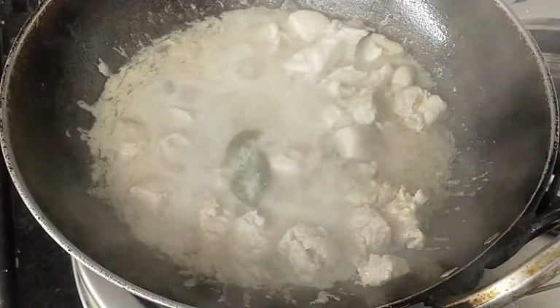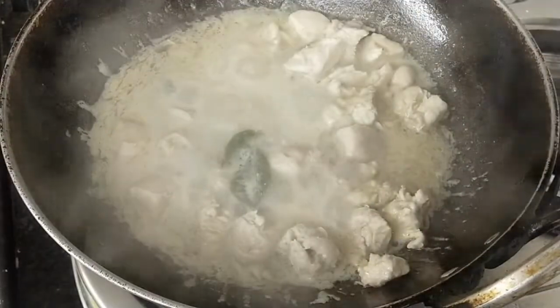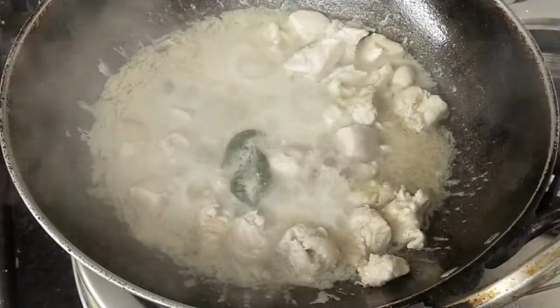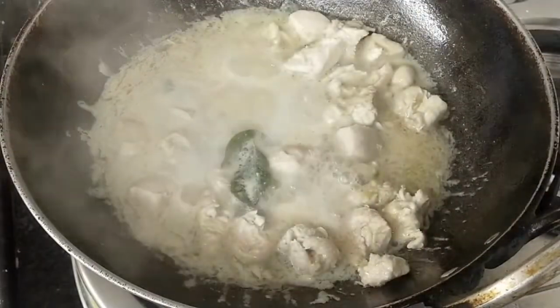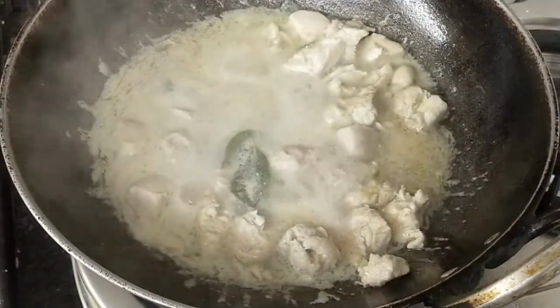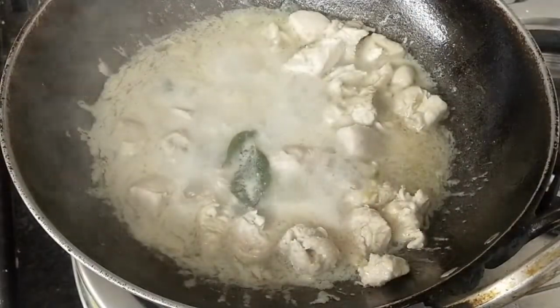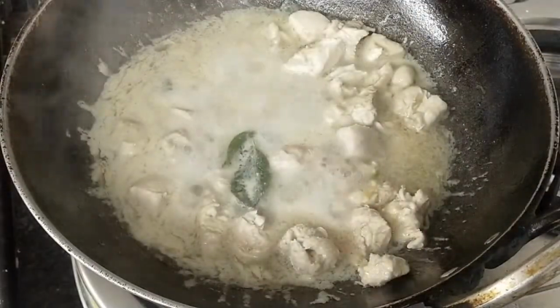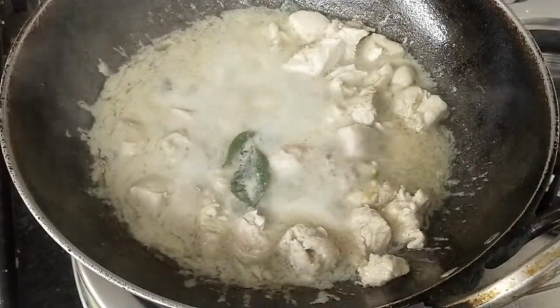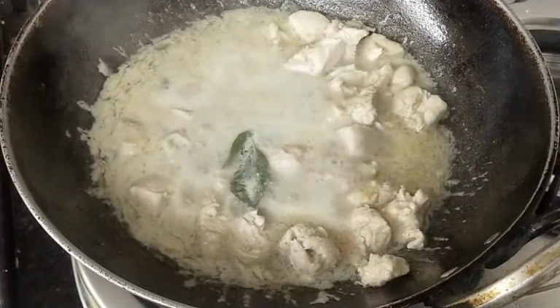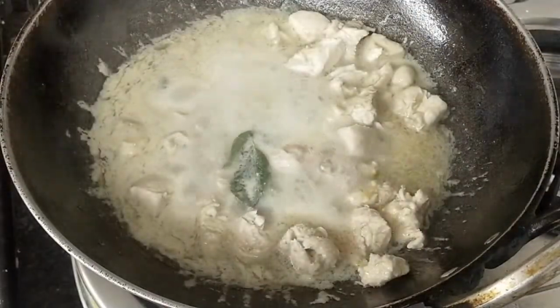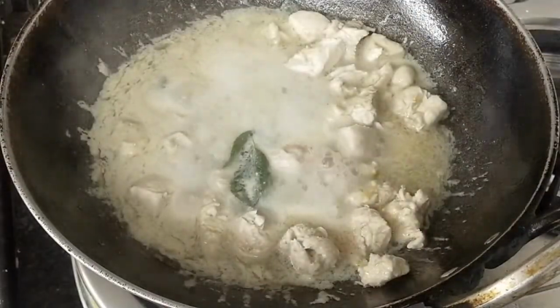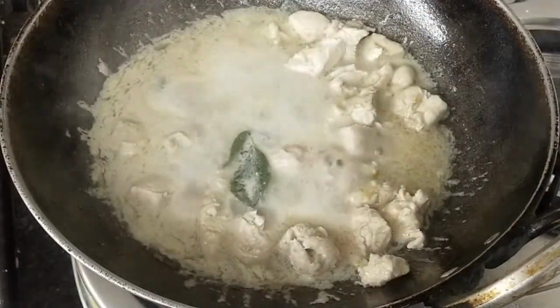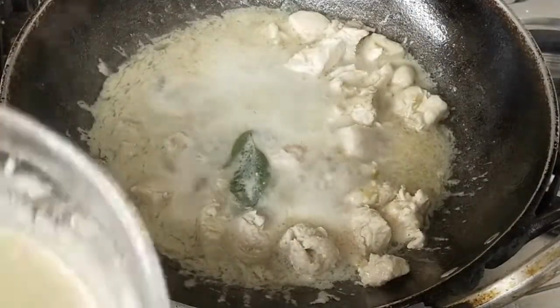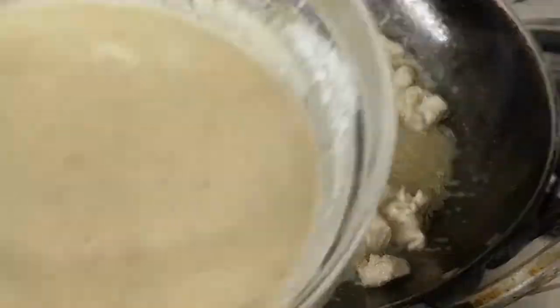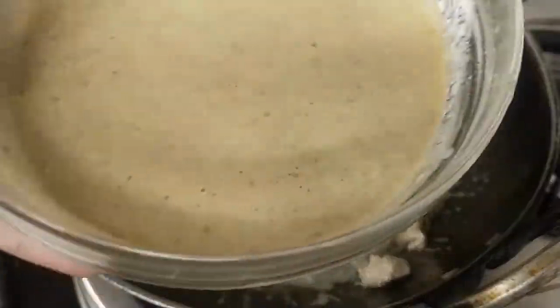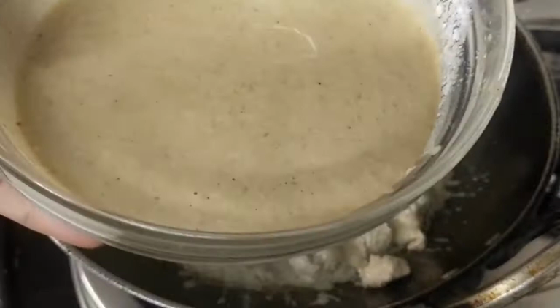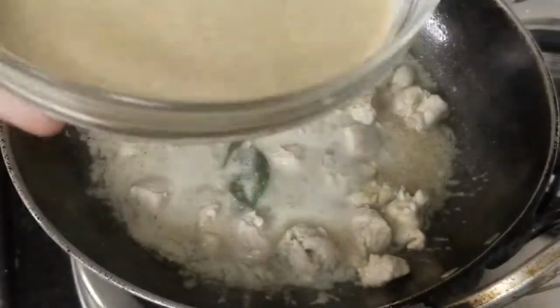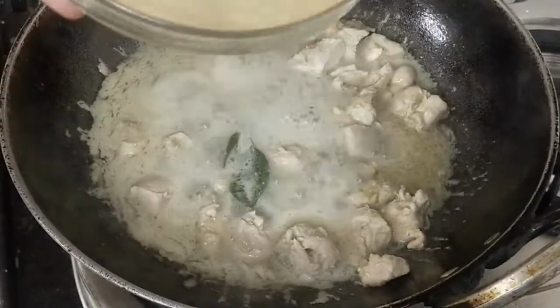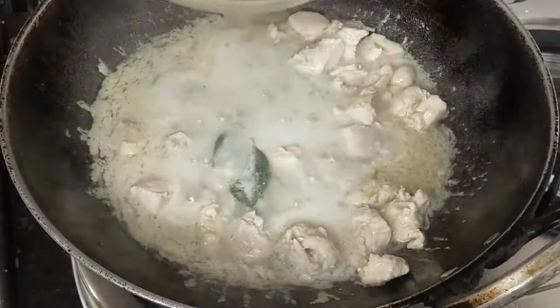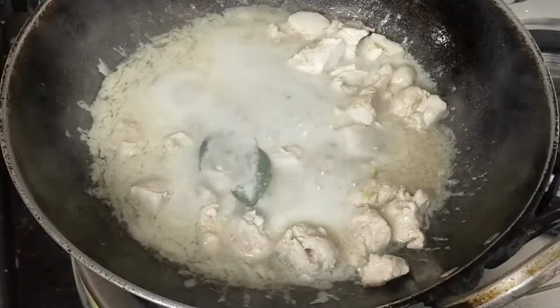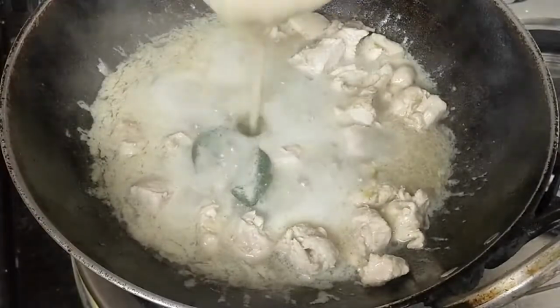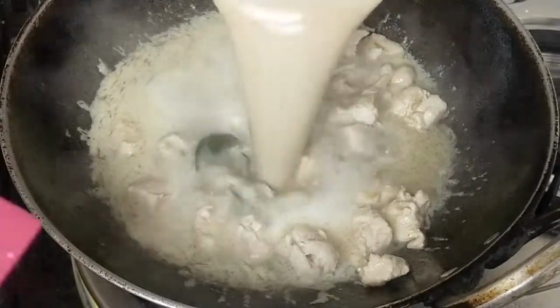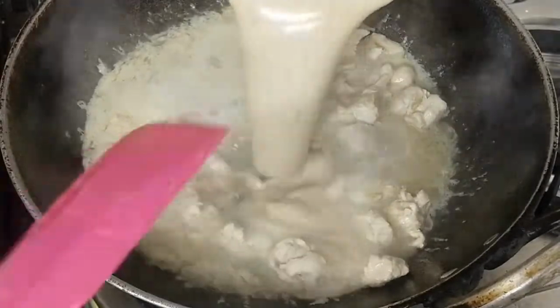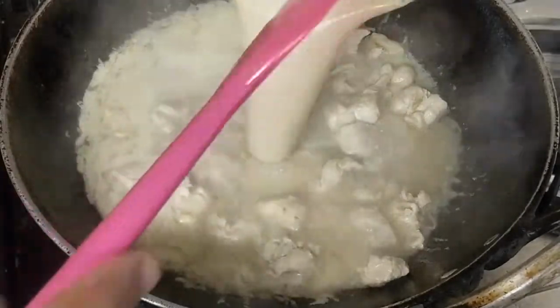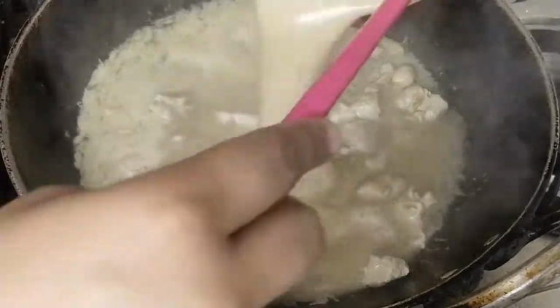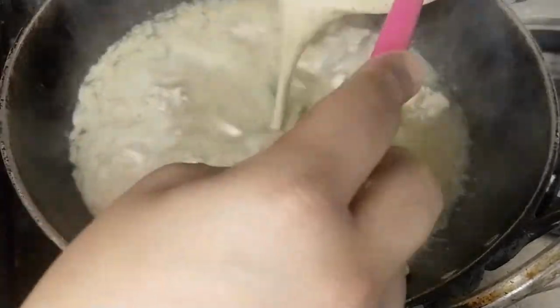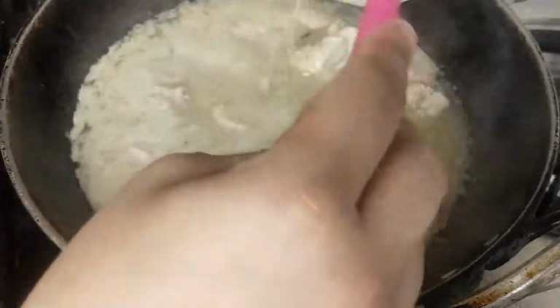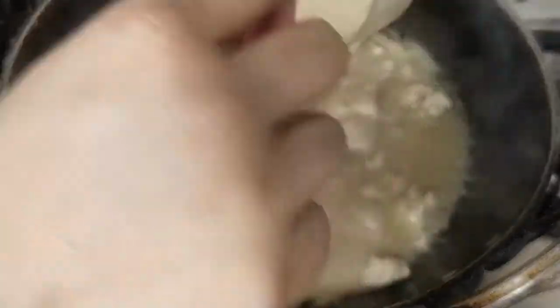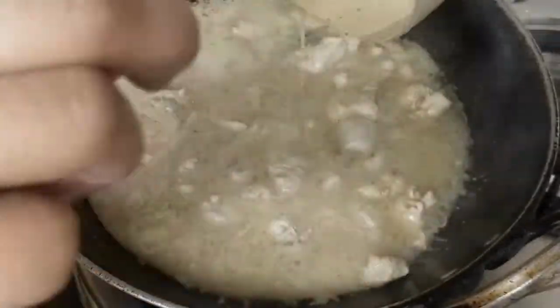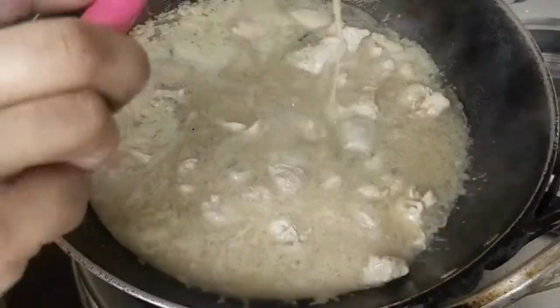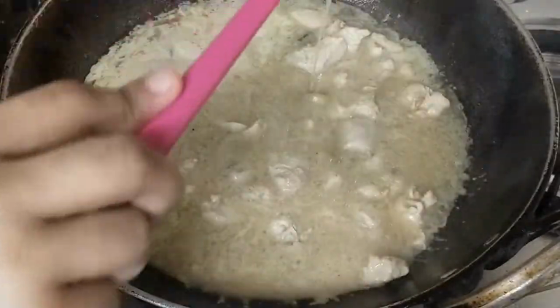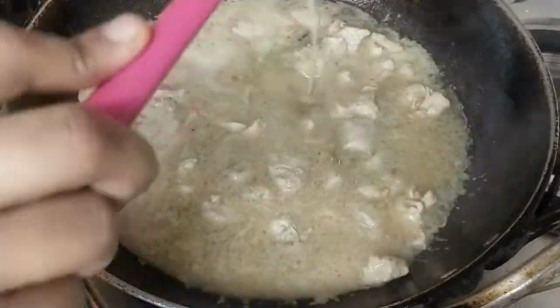Add zeera powder, dhaniya powder, kali mirch powder, namak, and the chicken stock cube. Mix everything together and cook.